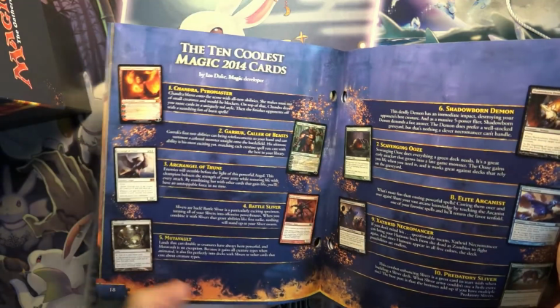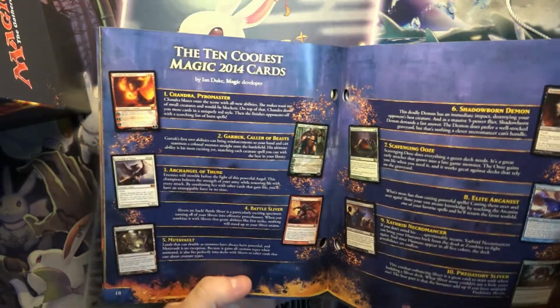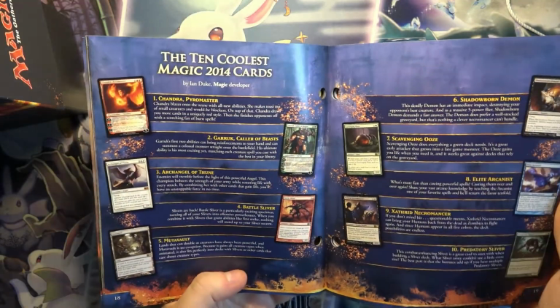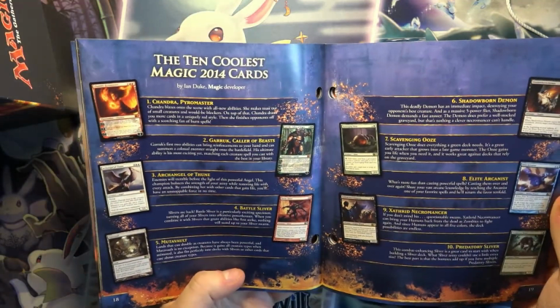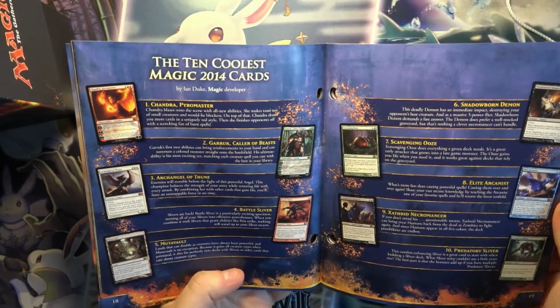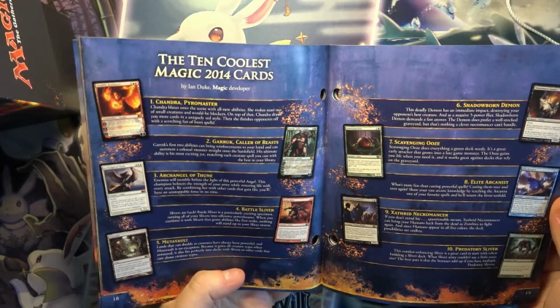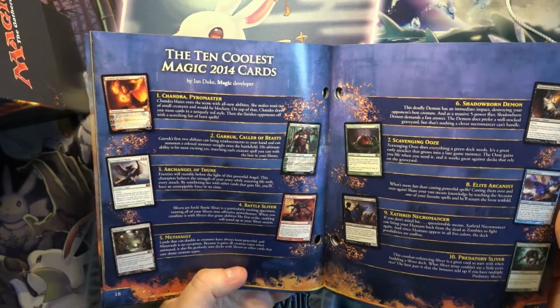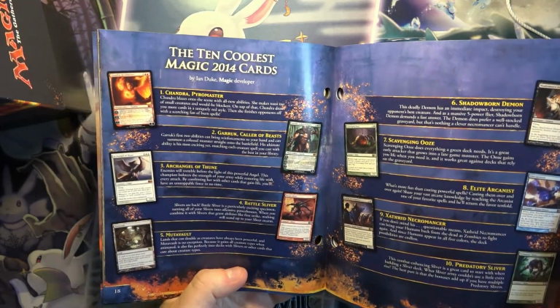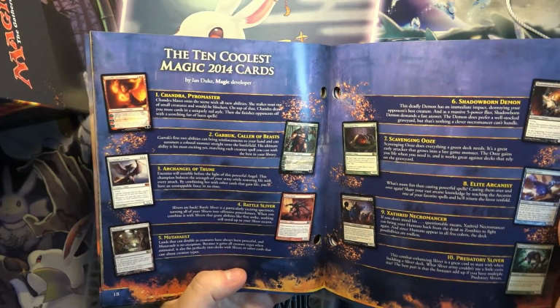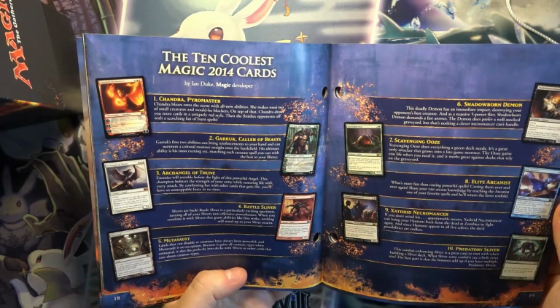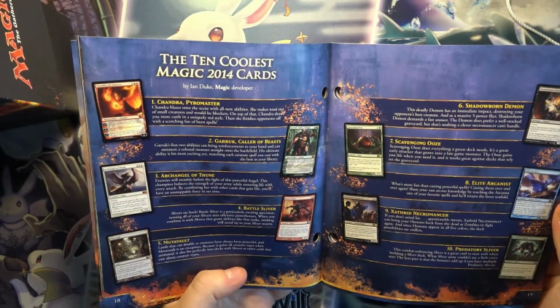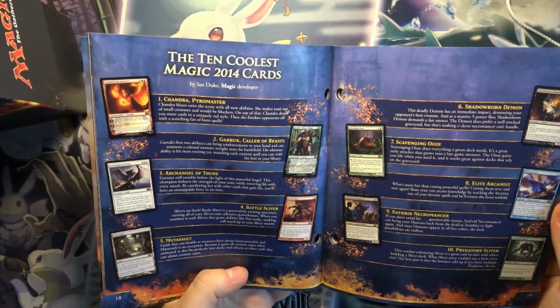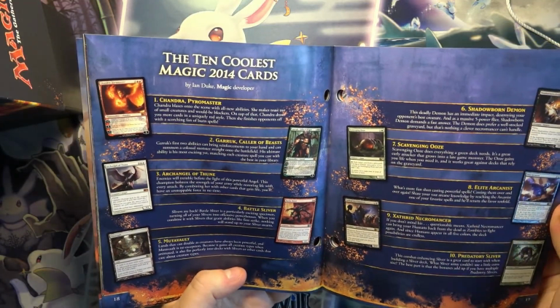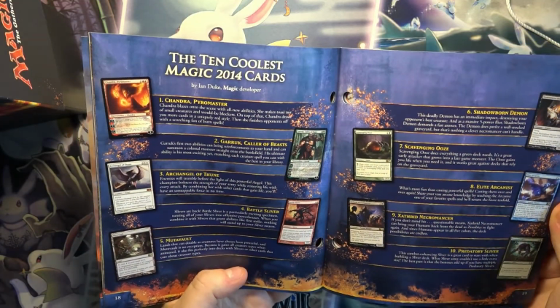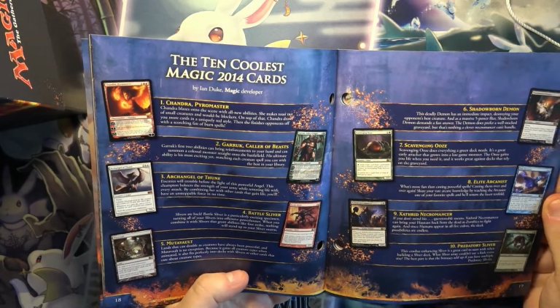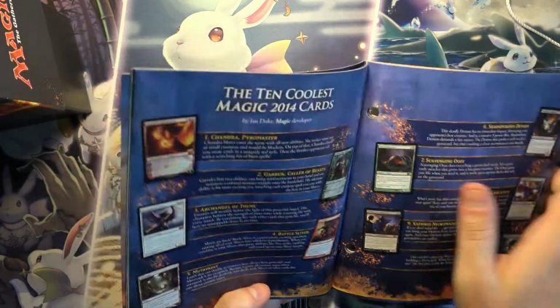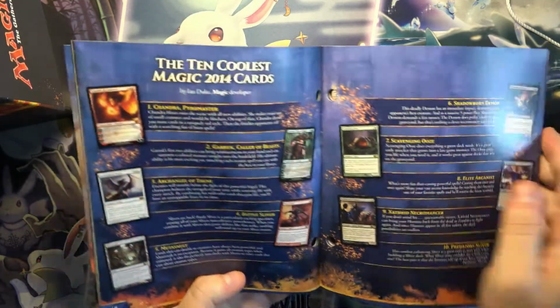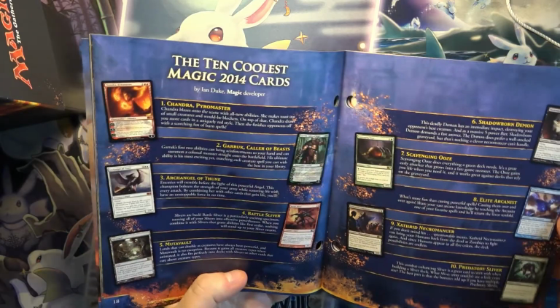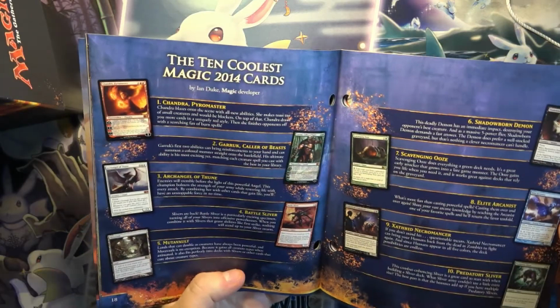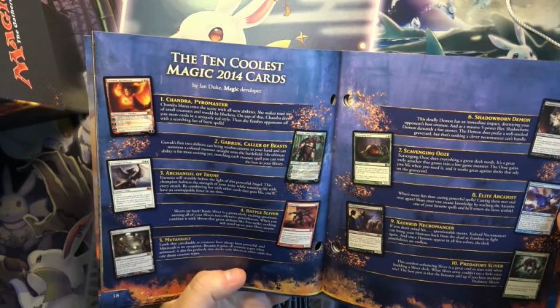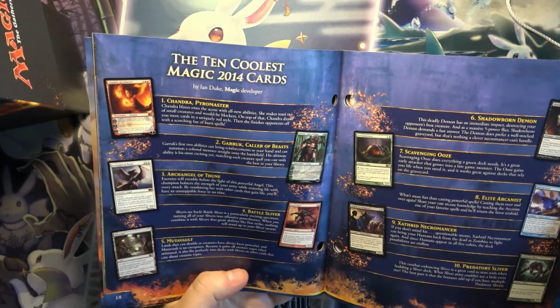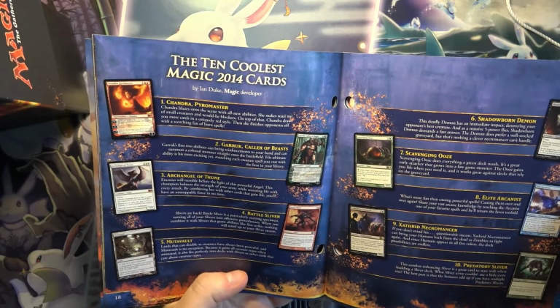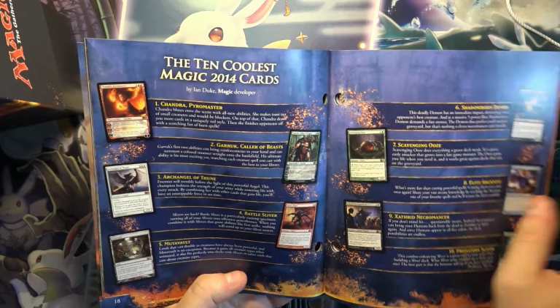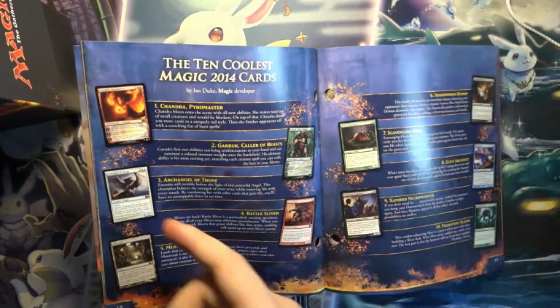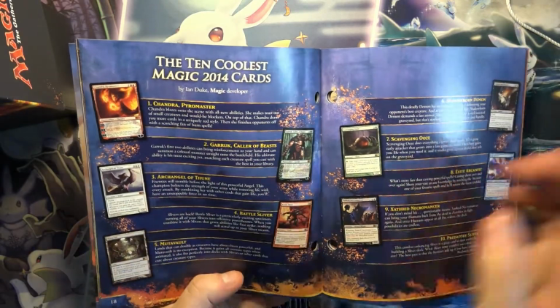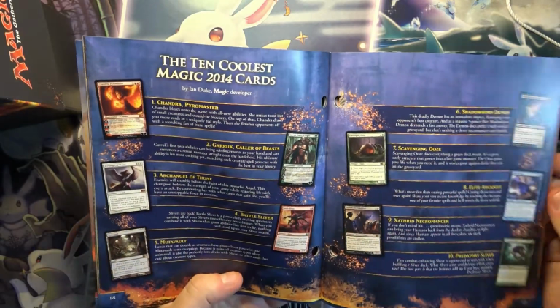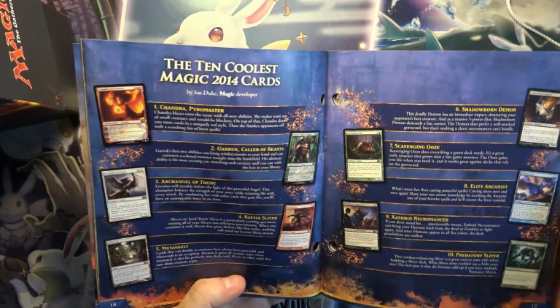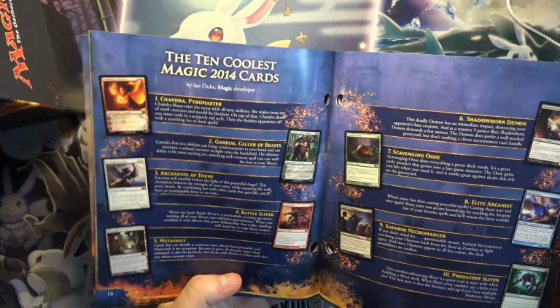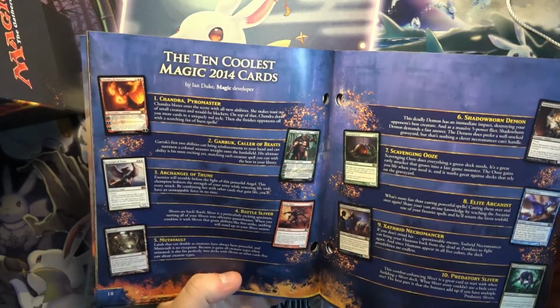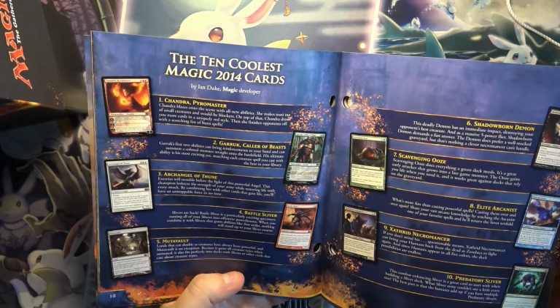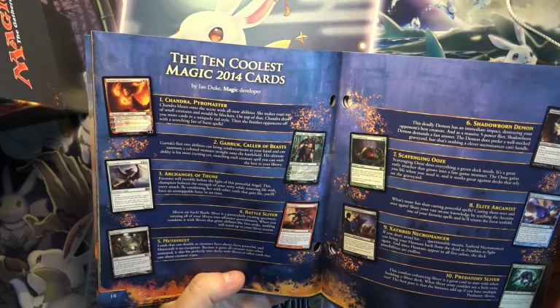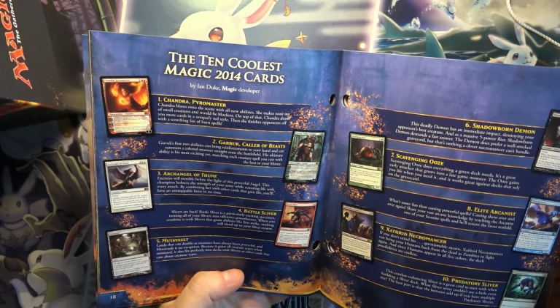Mutavault's a good card here that hasn't been reprinted lately — it's quite pricey now, I think. Scavenging Ooze is reprinted in Core, and Archangel of Thune reprinted in Double Masters.